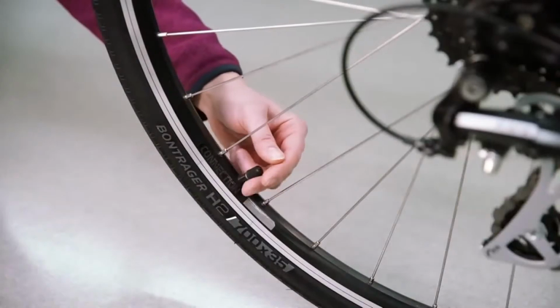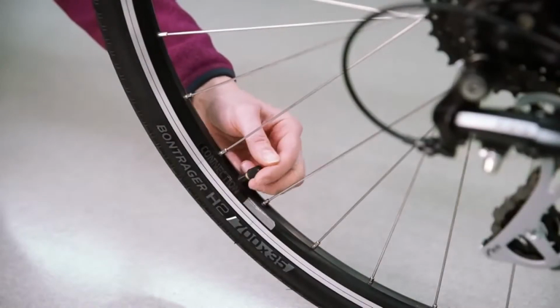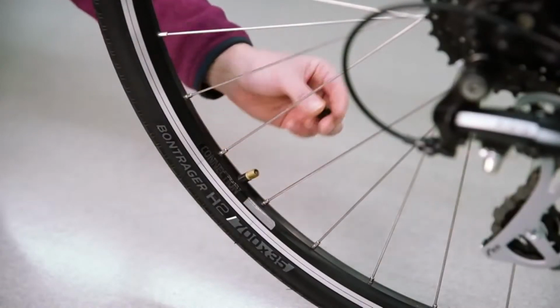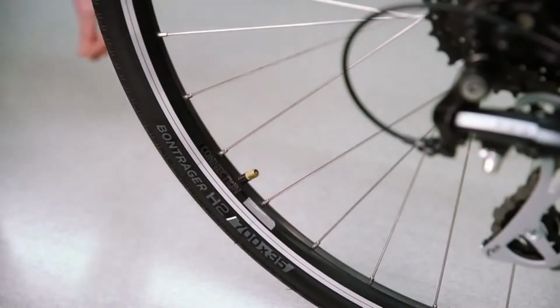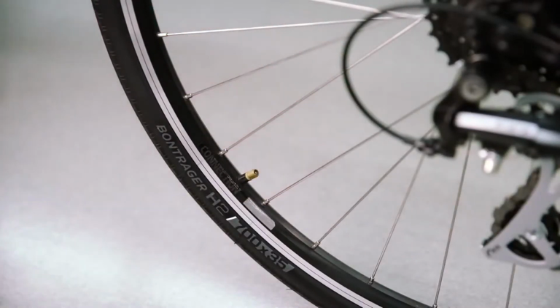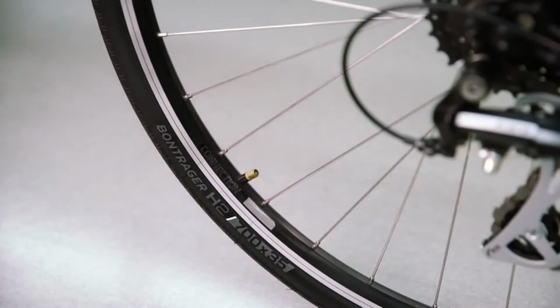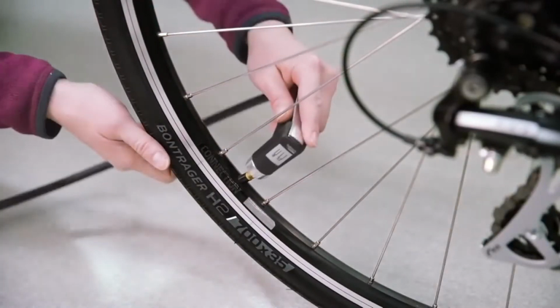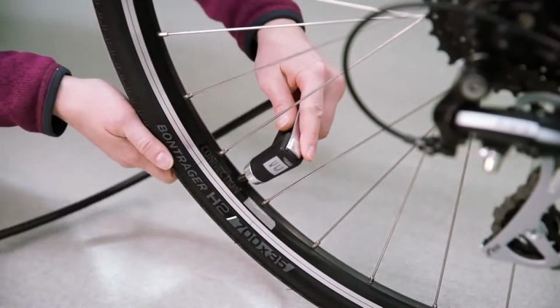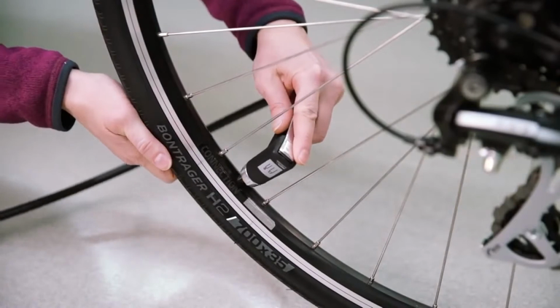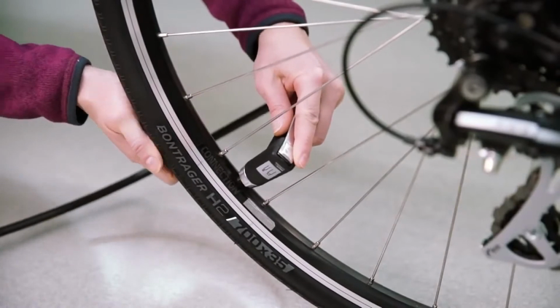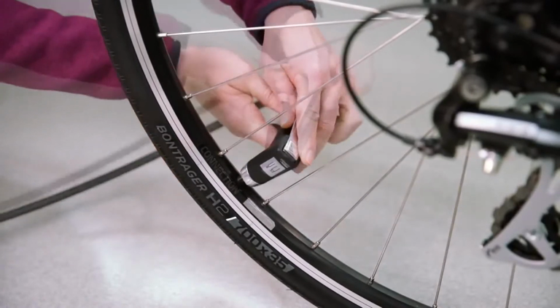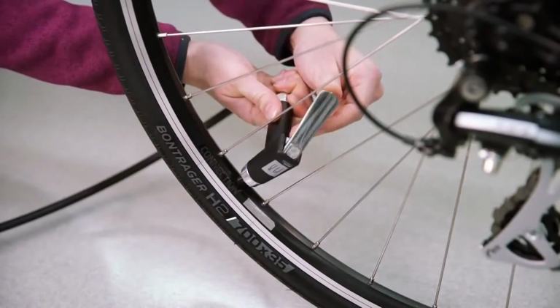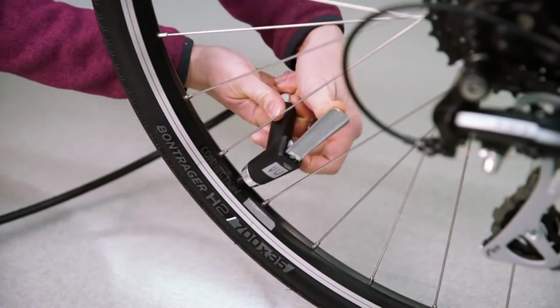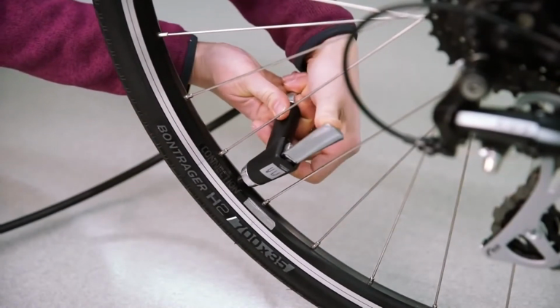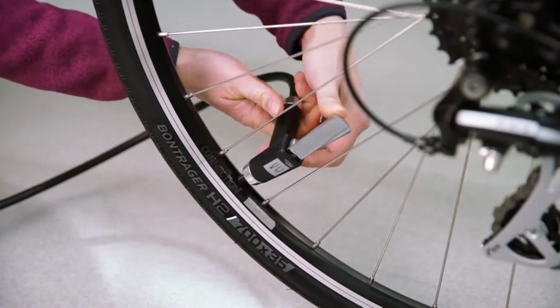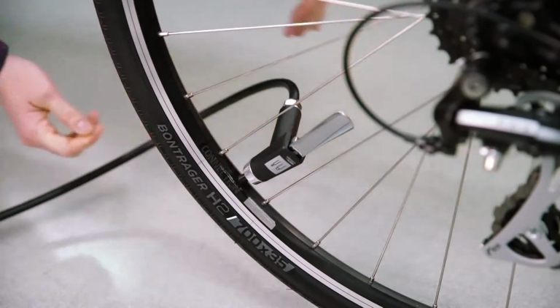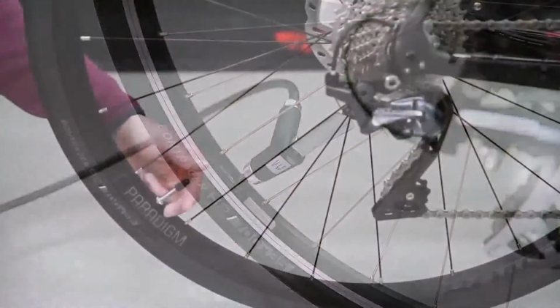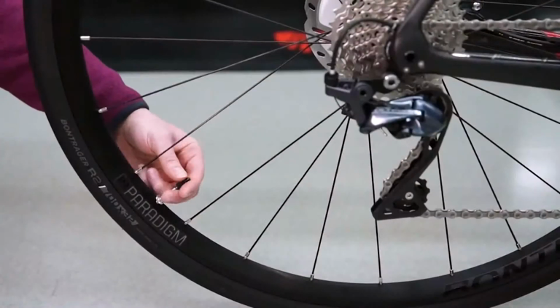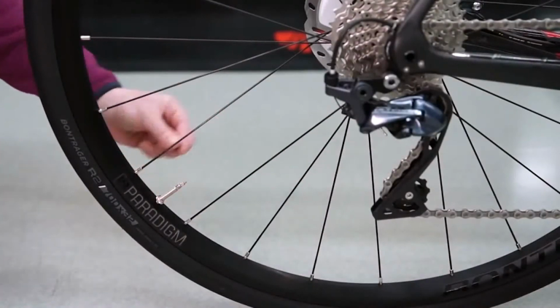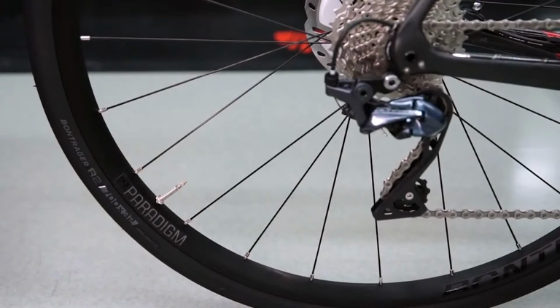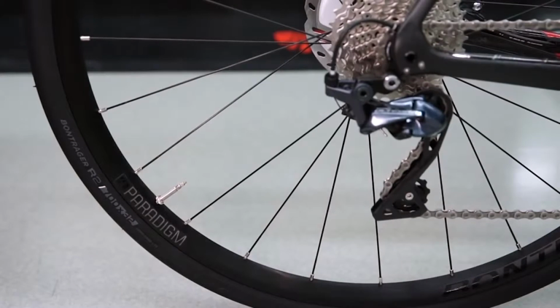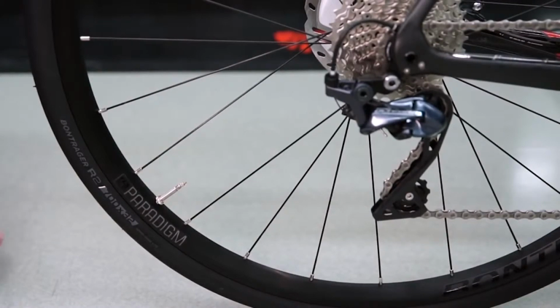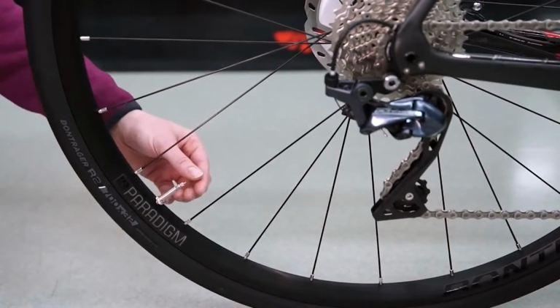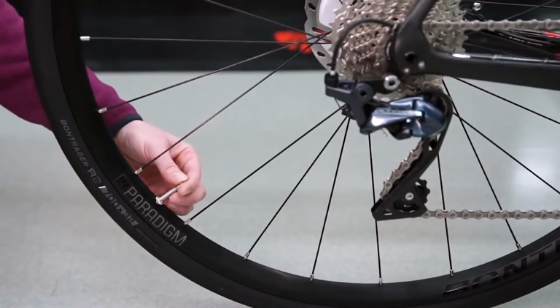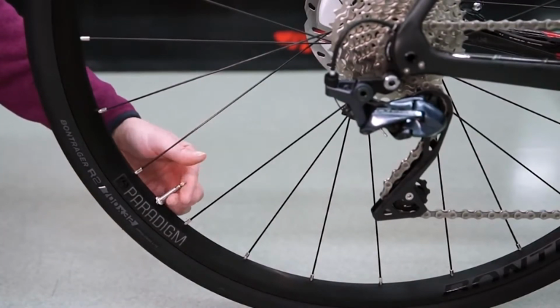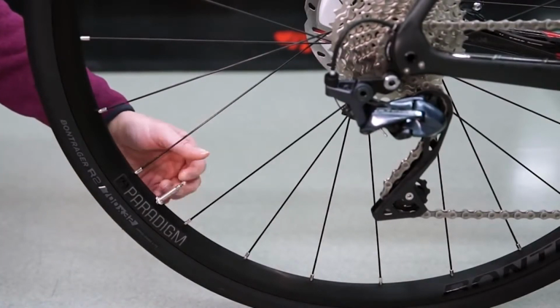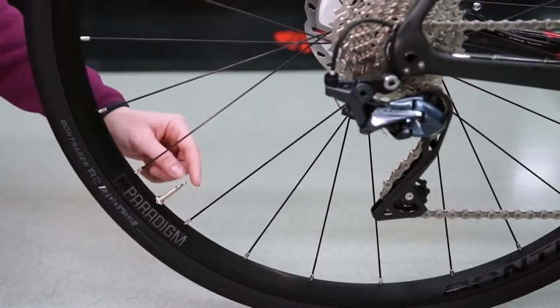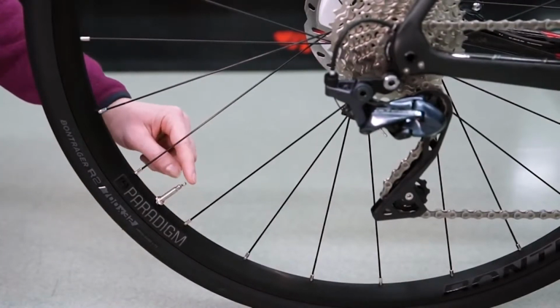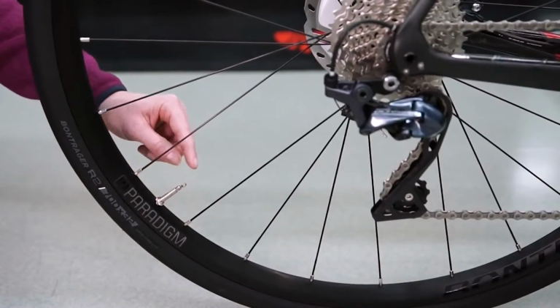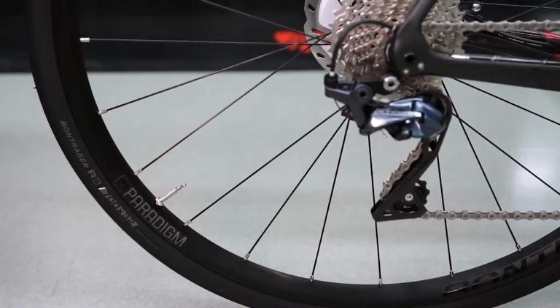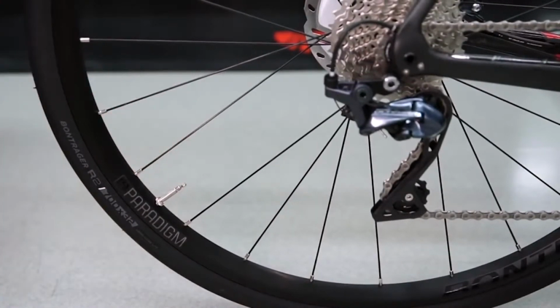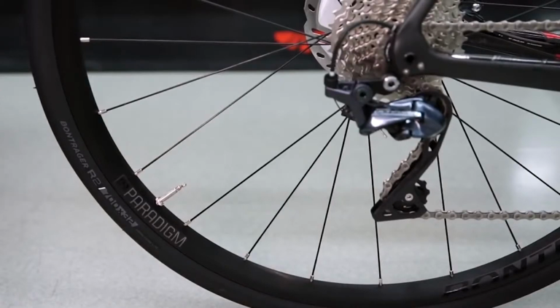If your valves have dust caps, go ahead and remove them. If you're using a Schrader valve, you're ready to pump once the dust cap is off. If you're using a Presta valve, unscrew the end to open it. You'll know that it's loose enough when you get a burst of air while pressing the valve core inward.